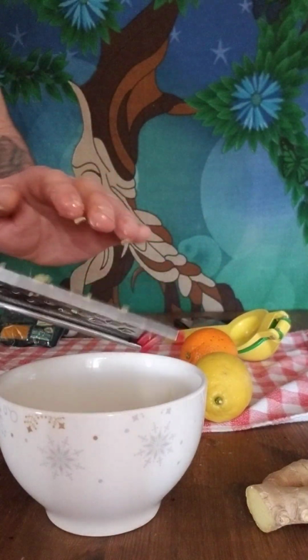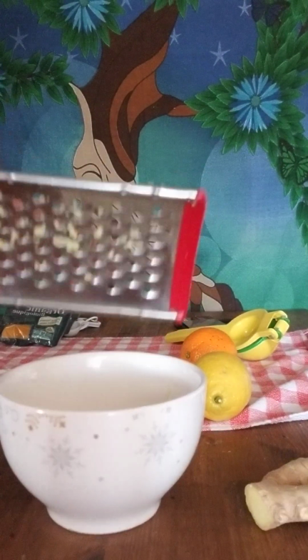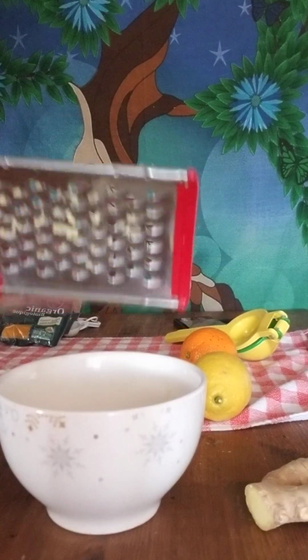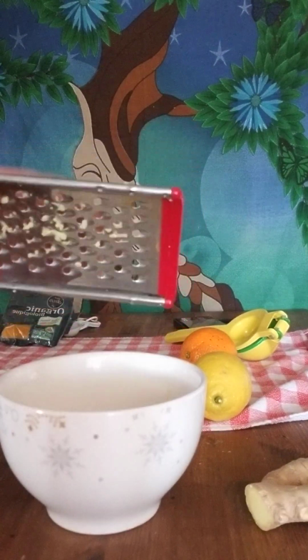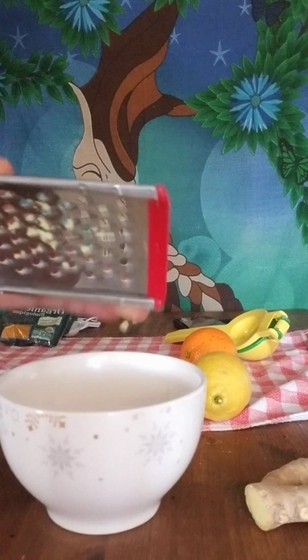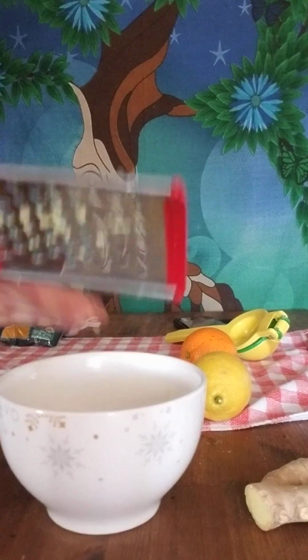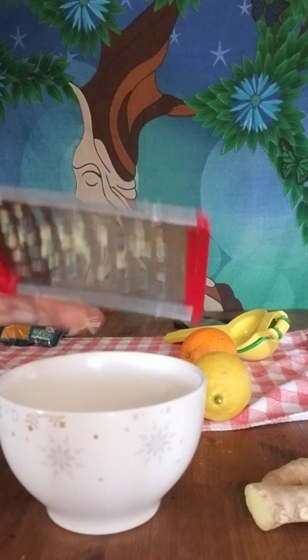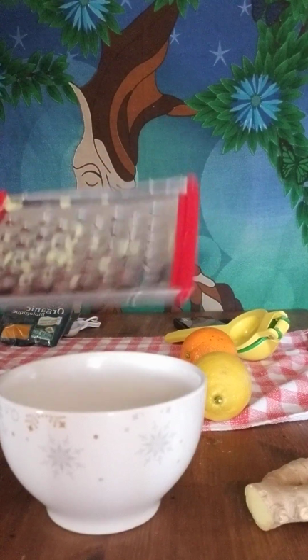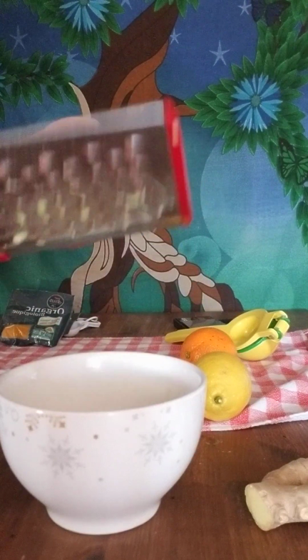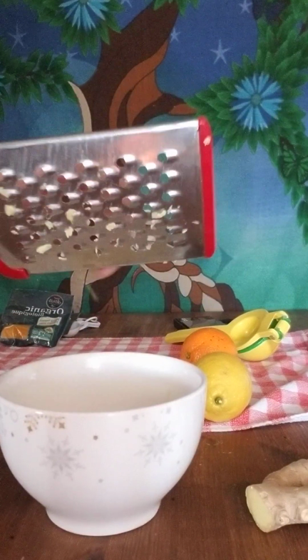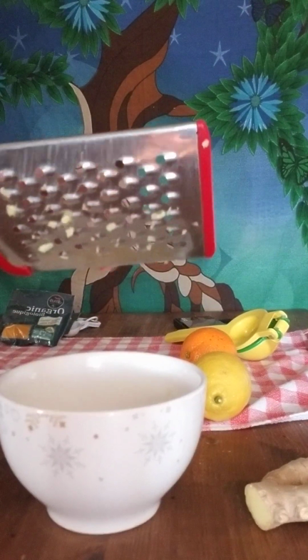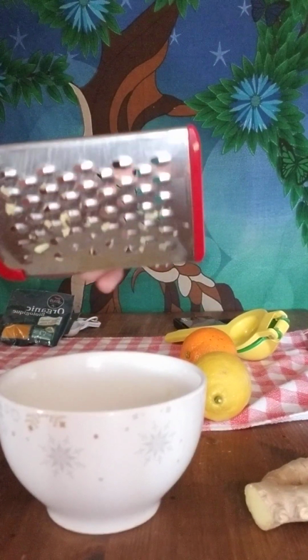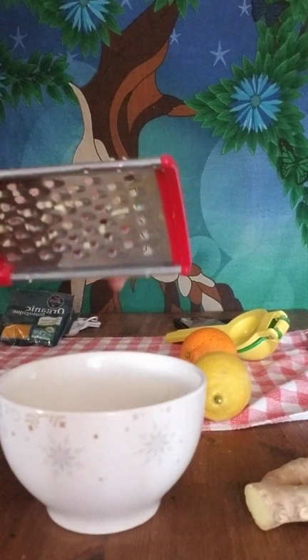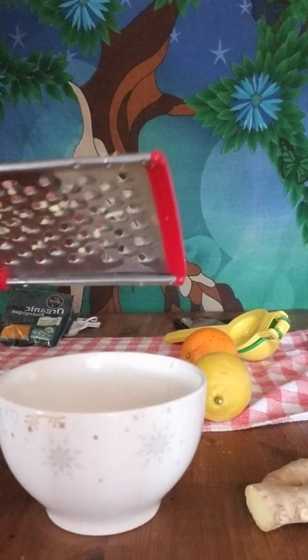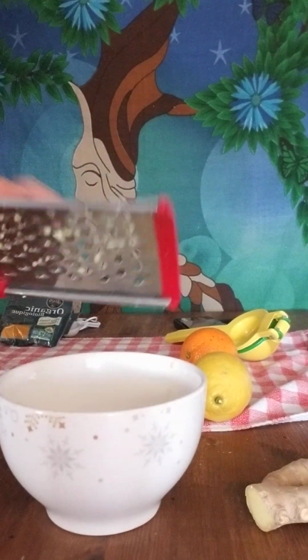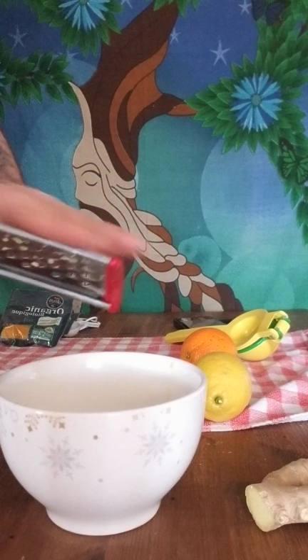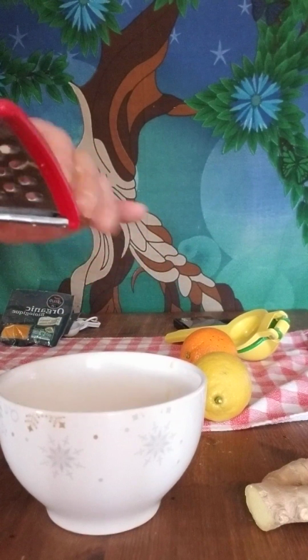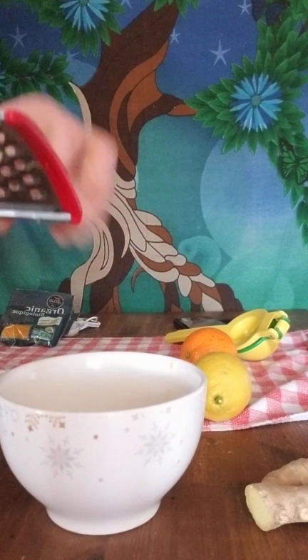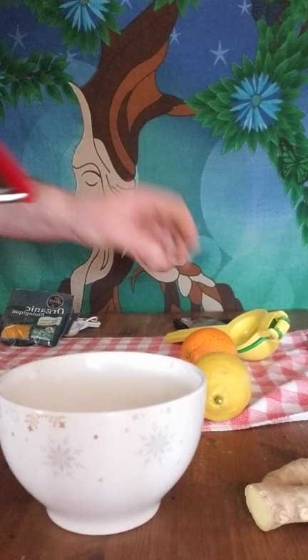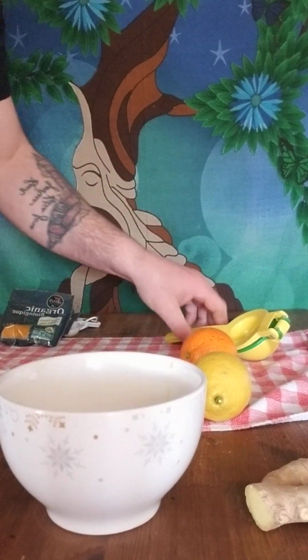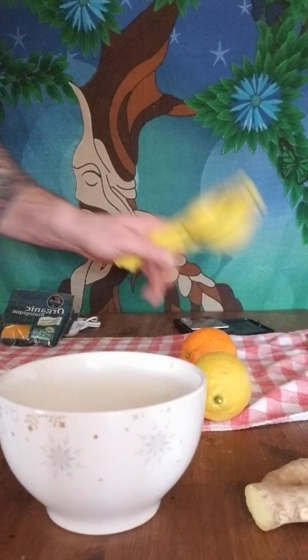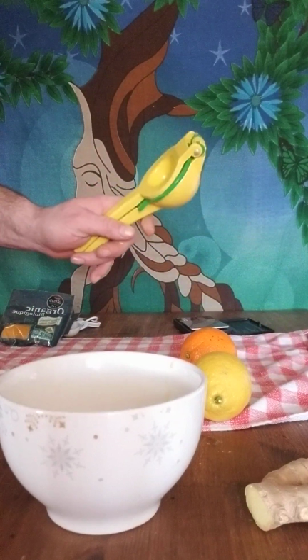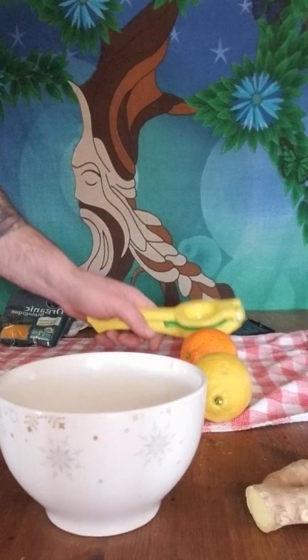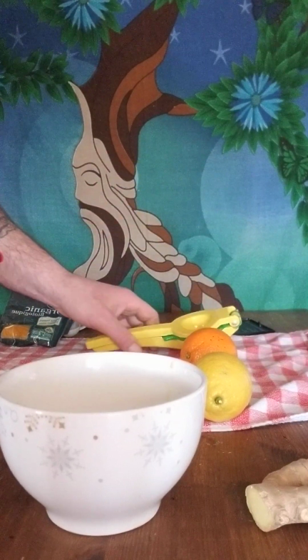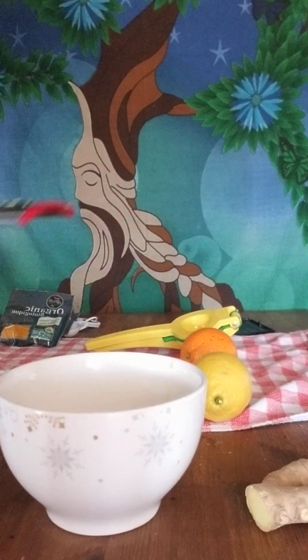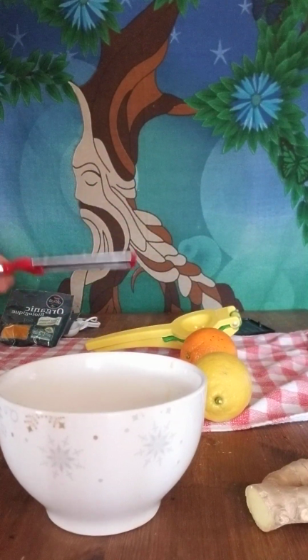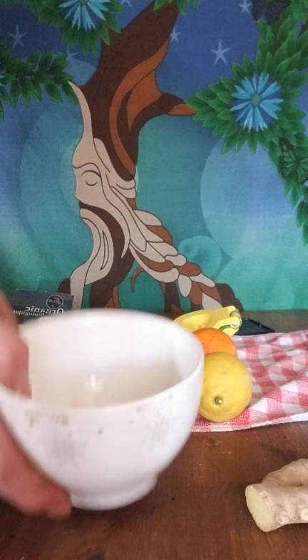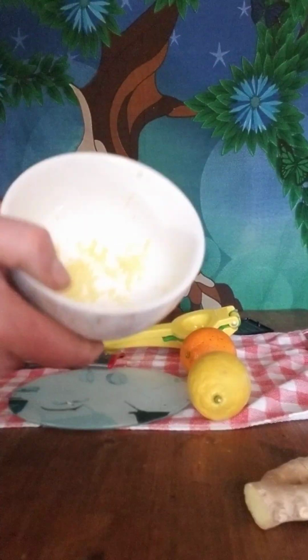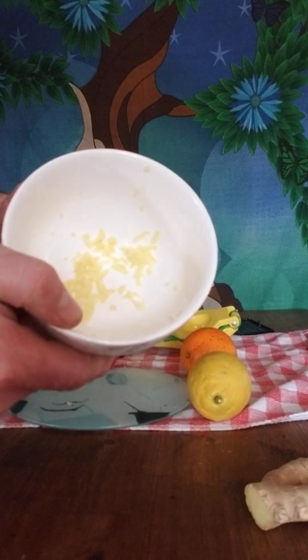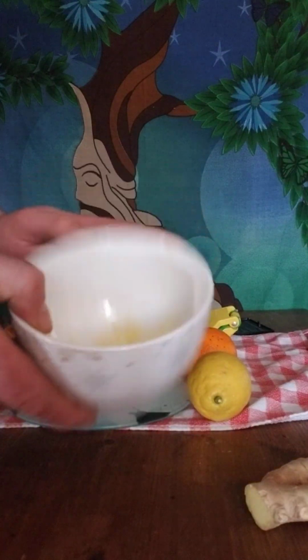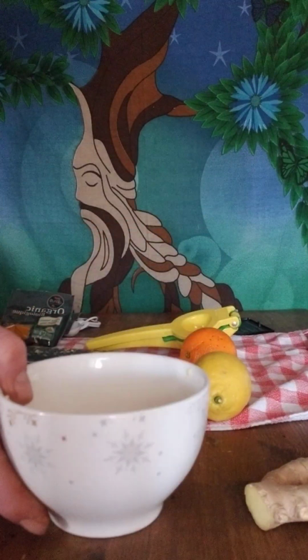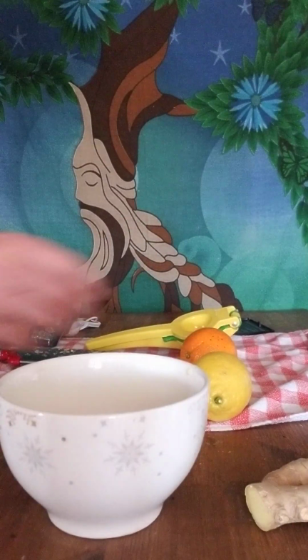If I was doing a bigger recipe for more people I would probably use the blender, and the same thing with my juicer — I would probably use the juicer if I was doing a larger recipe for more people. But for myself, I just use the two sisters juicer. So we got the ginger in the bowl just like that.